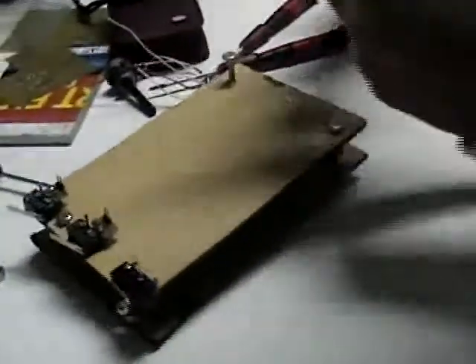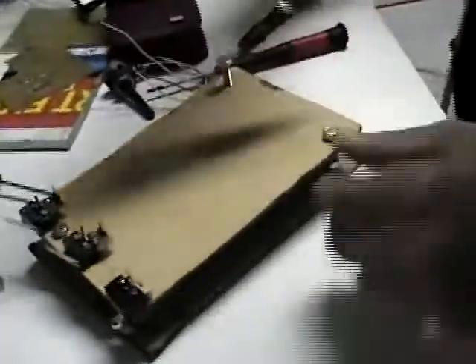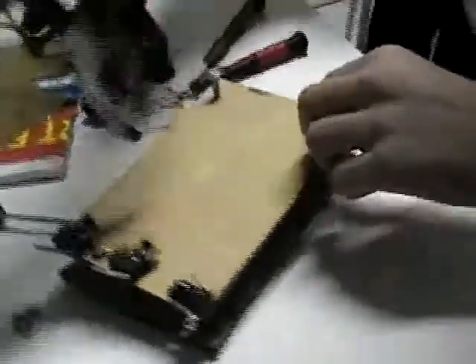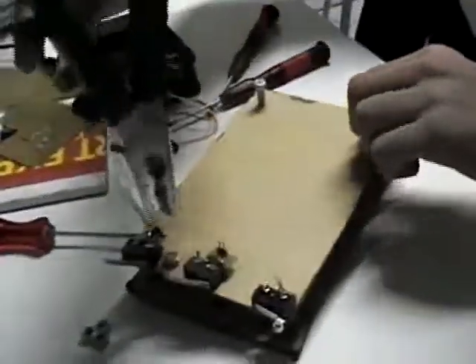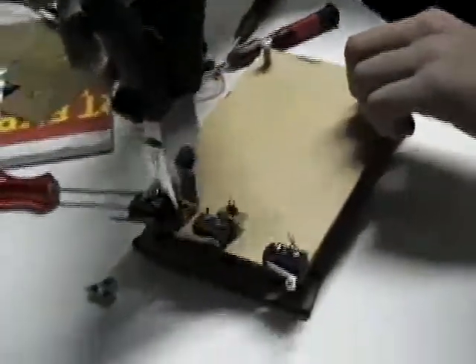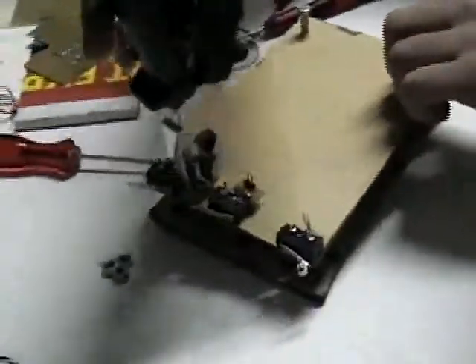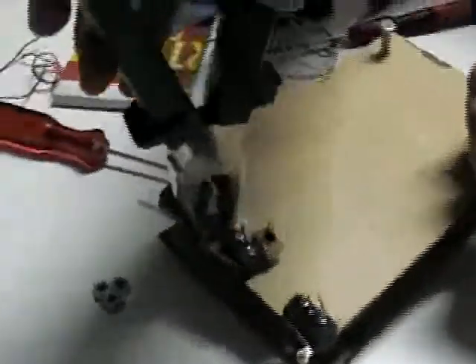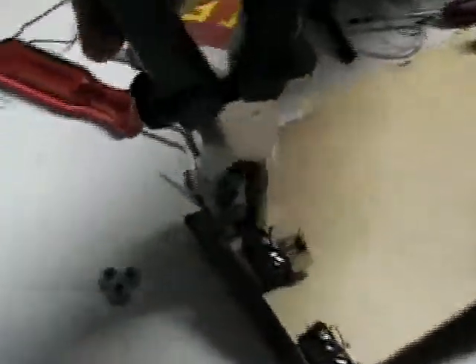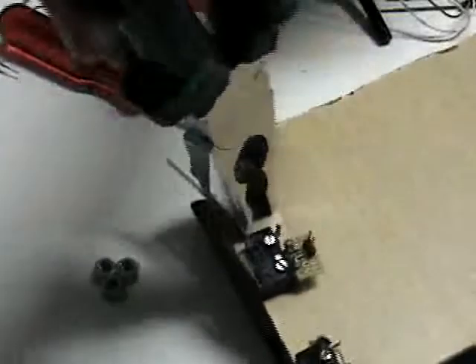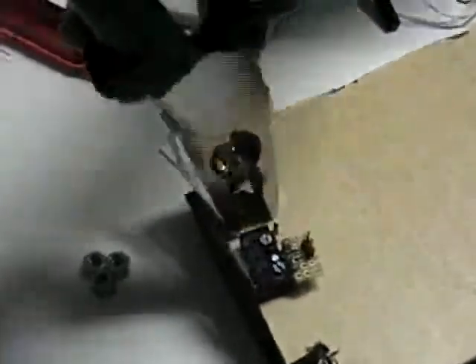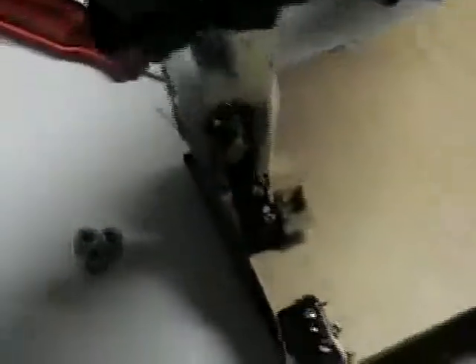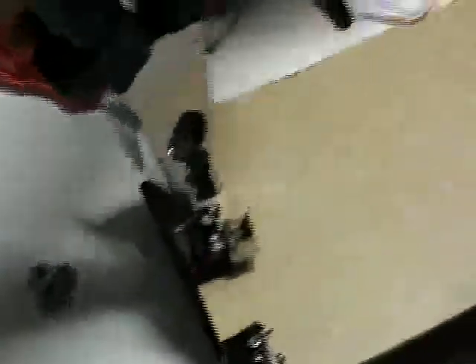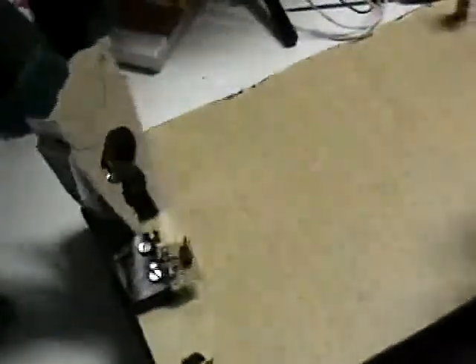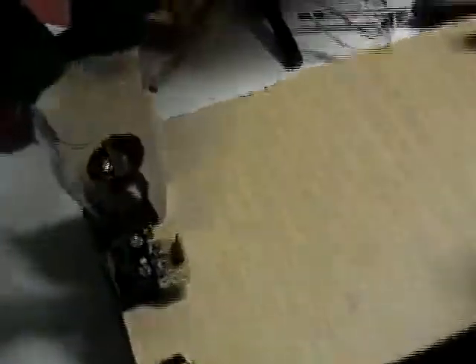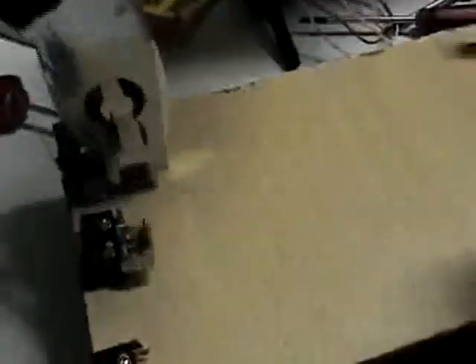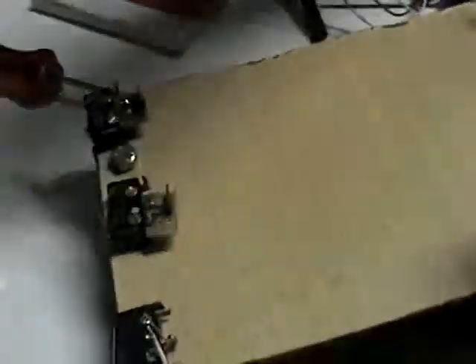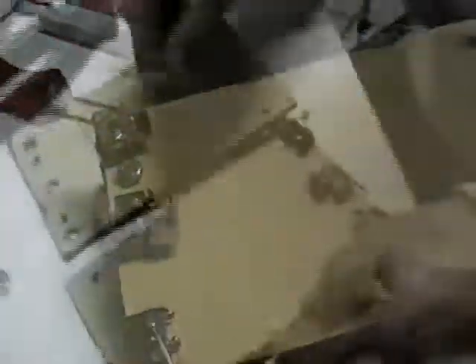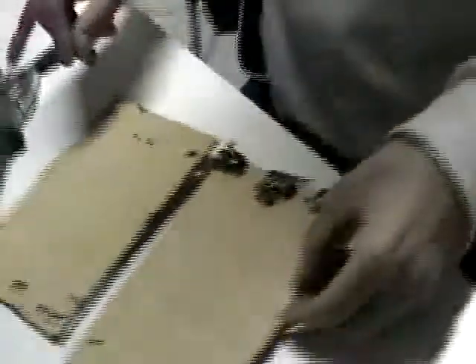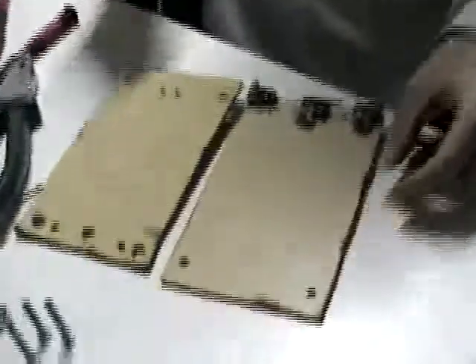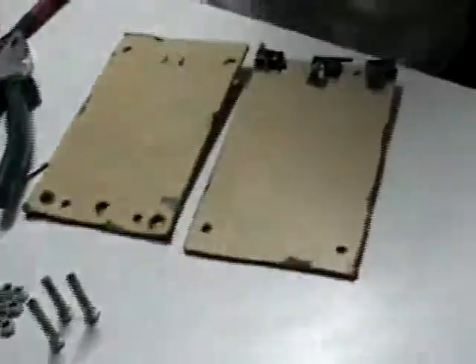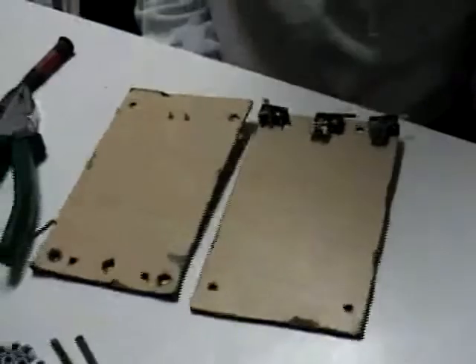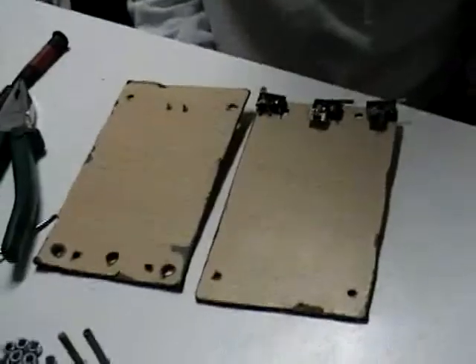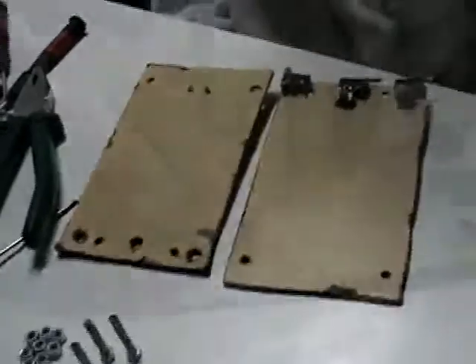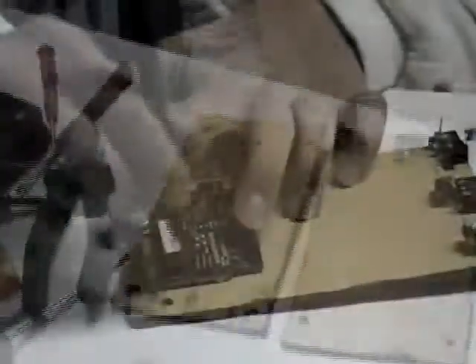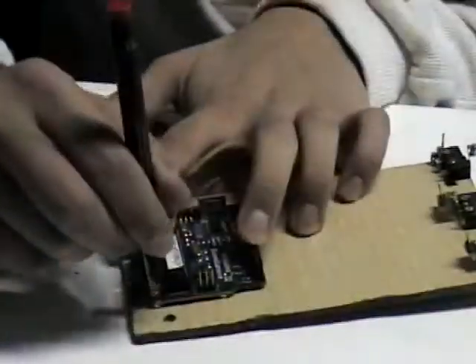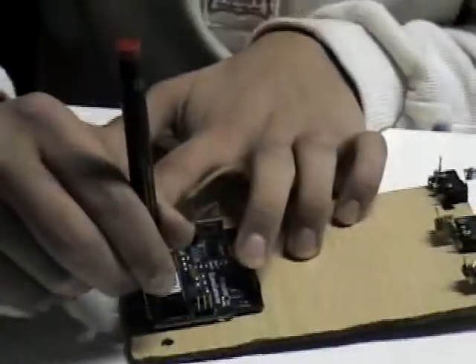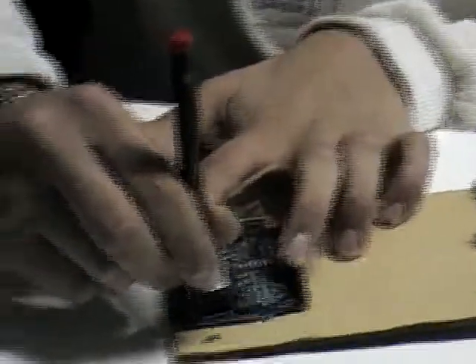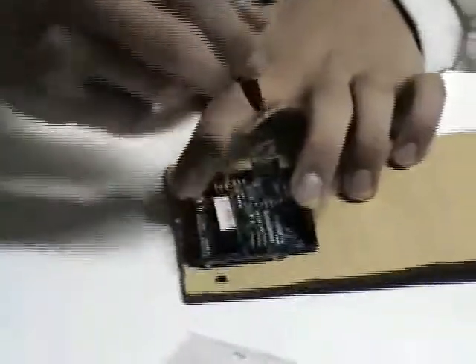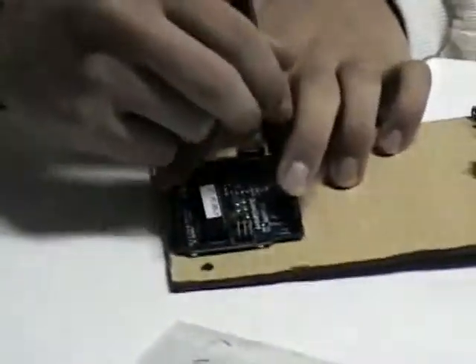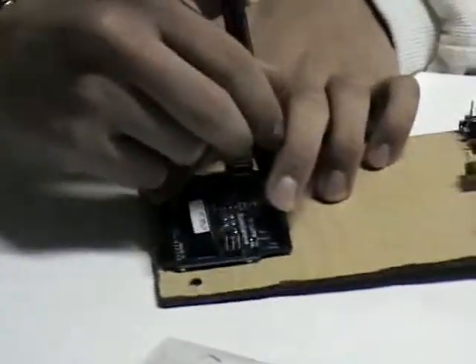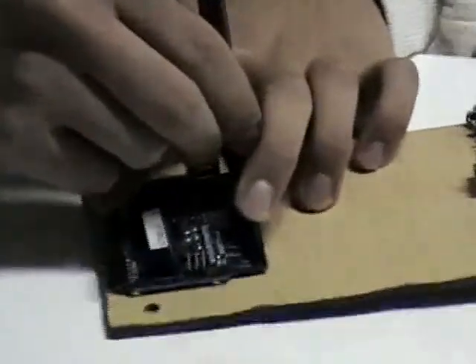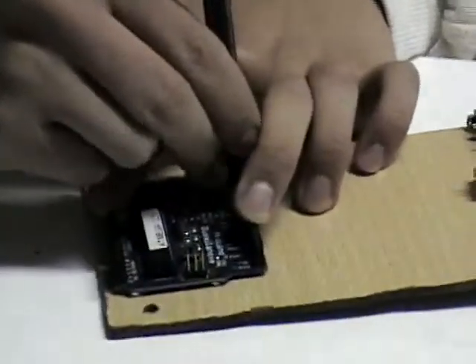We have built the robot with two floors of plastic wood. On the top we put crash sensors, the brain, and the wires. In the middle, motors and the battery cell. And on the bottom, floor surface sensors.